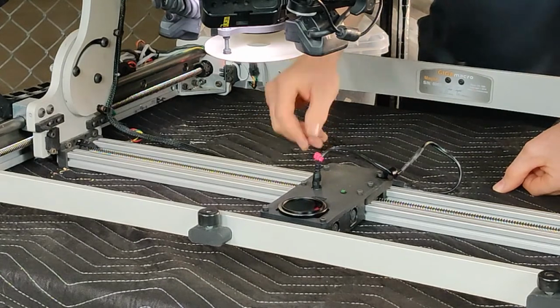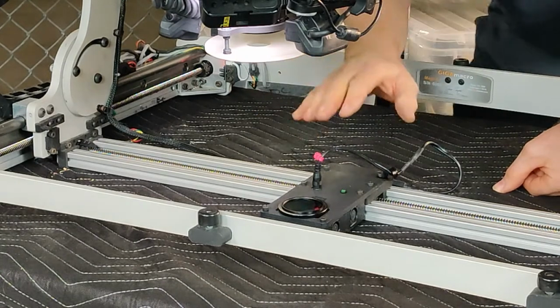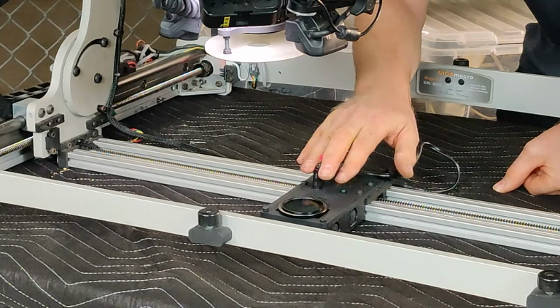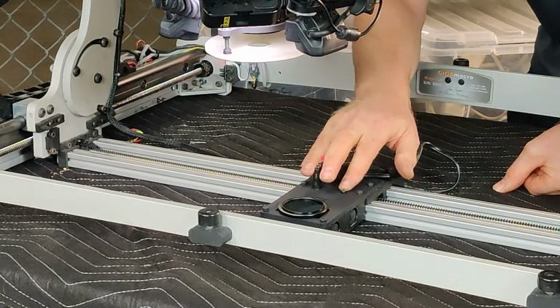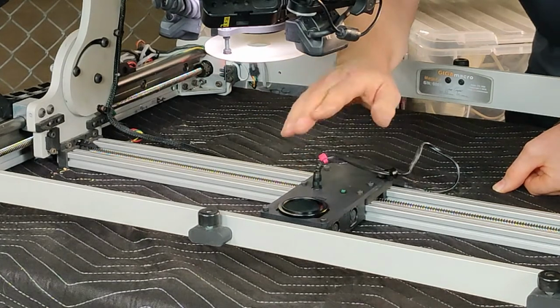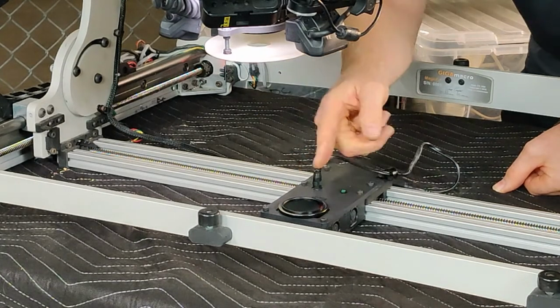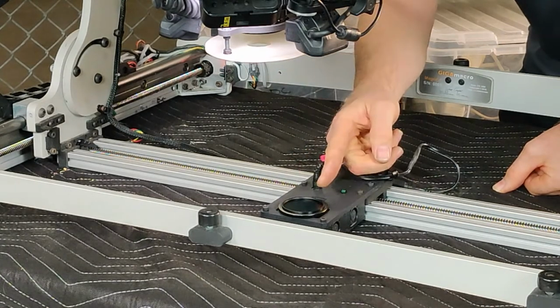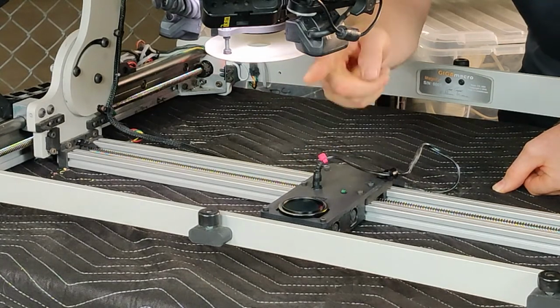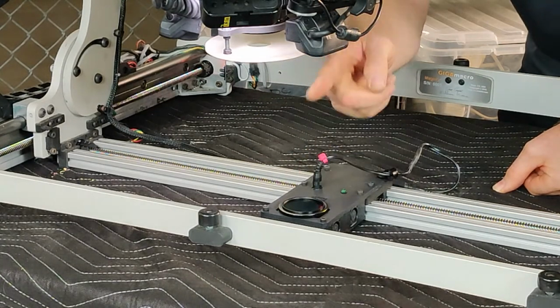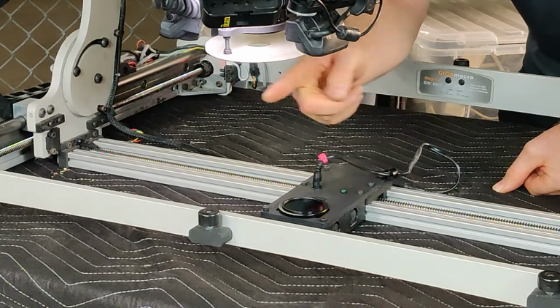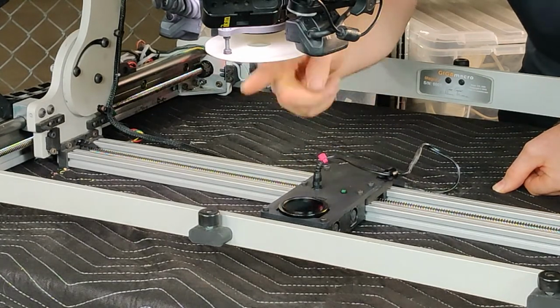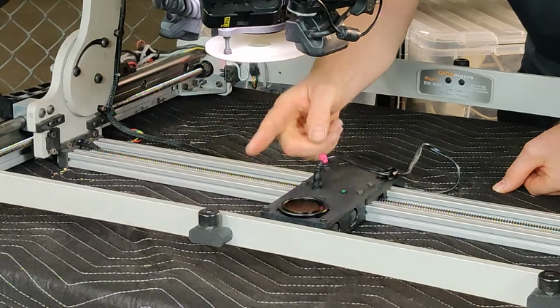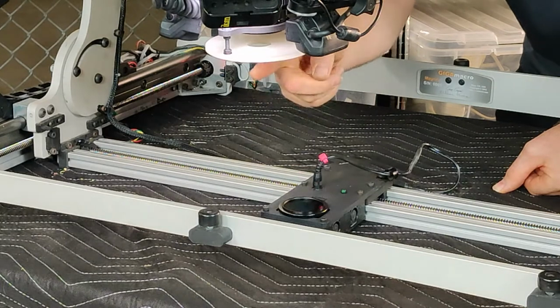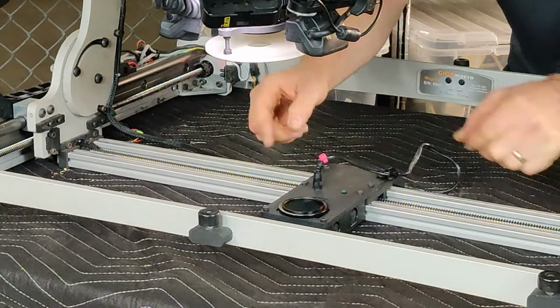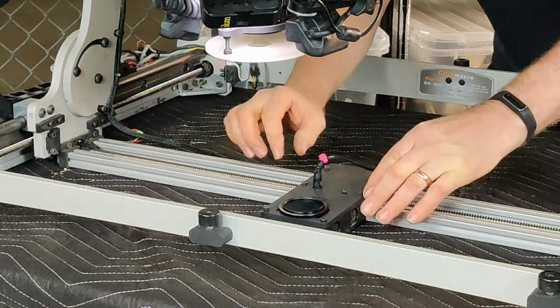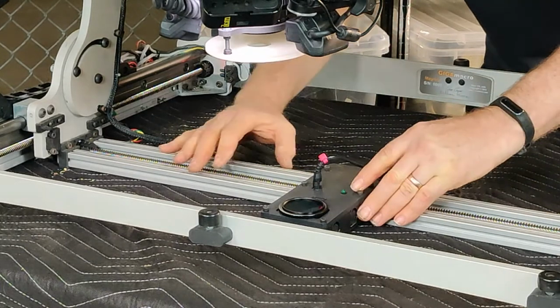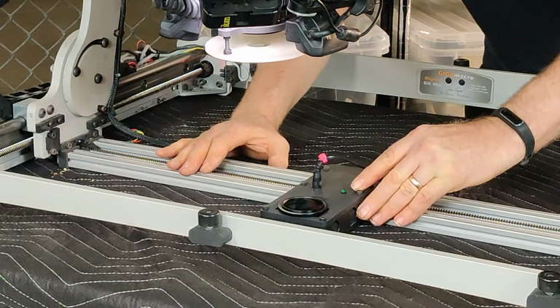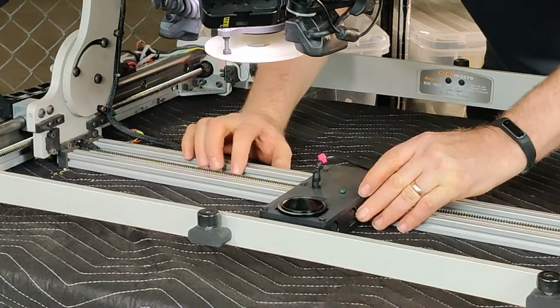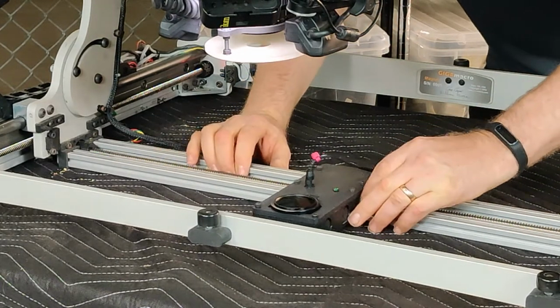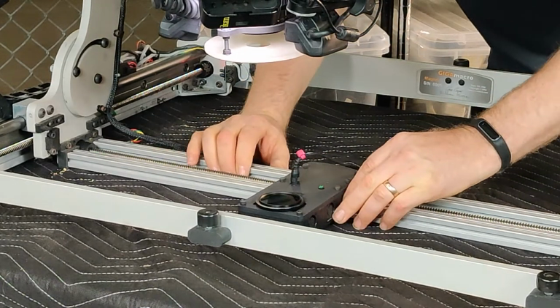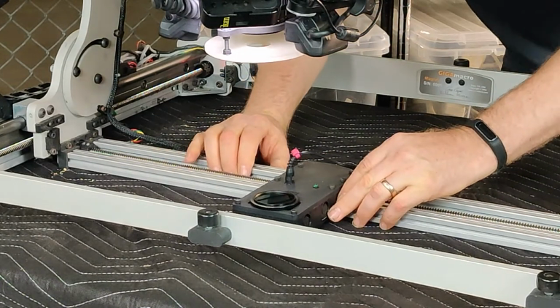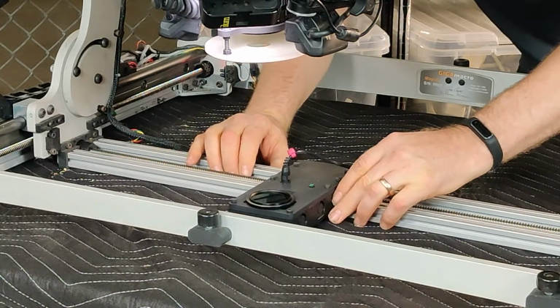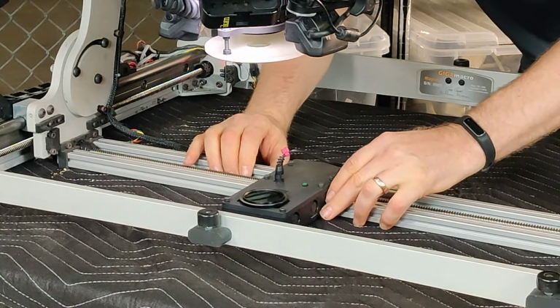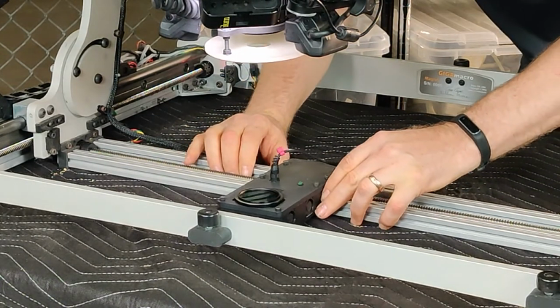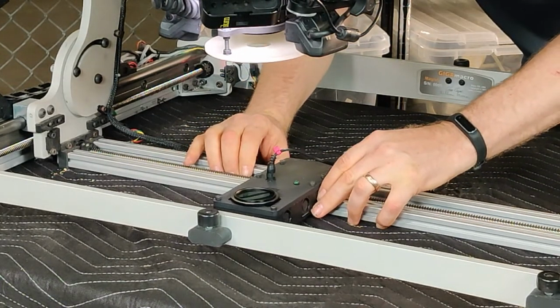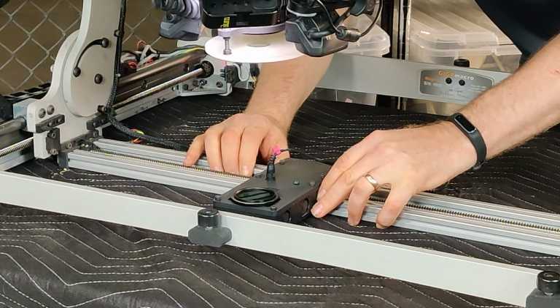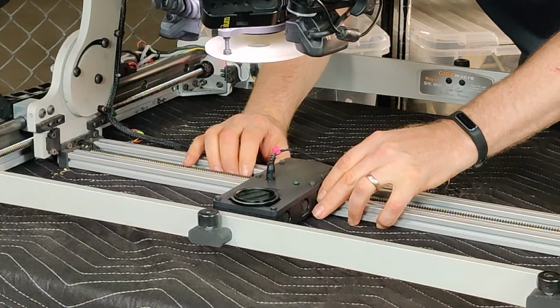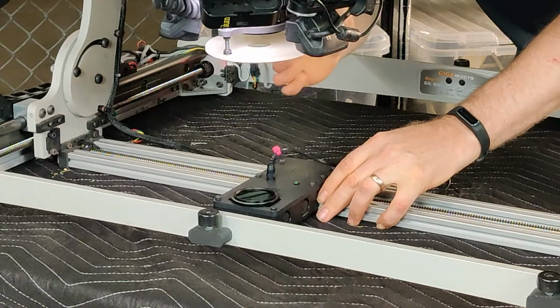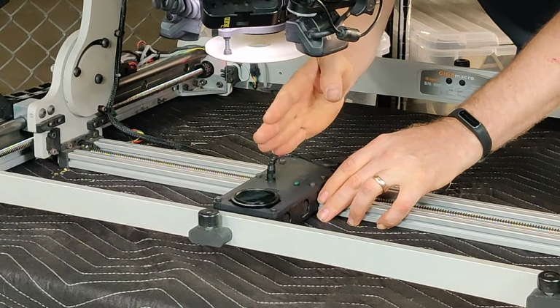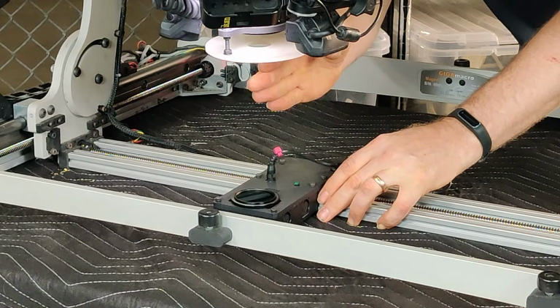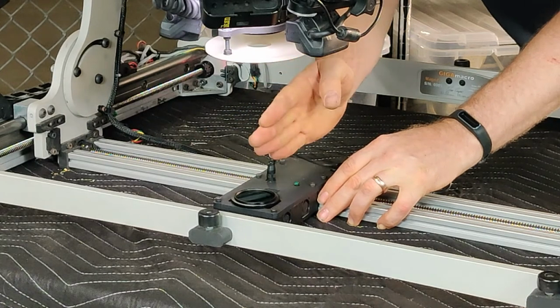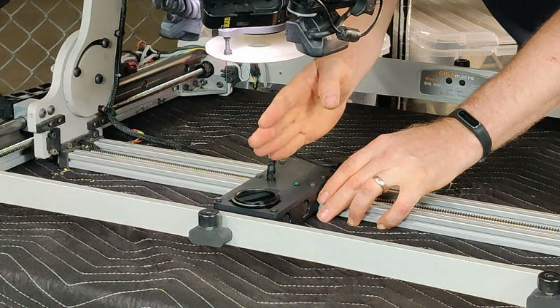The last step is that I want this to be directly underneath this lens, and all you have to do is sort of push it directly underneath until it's in line with this.